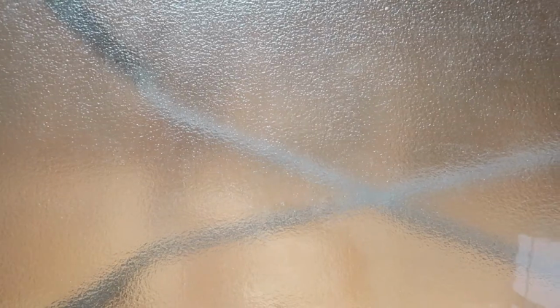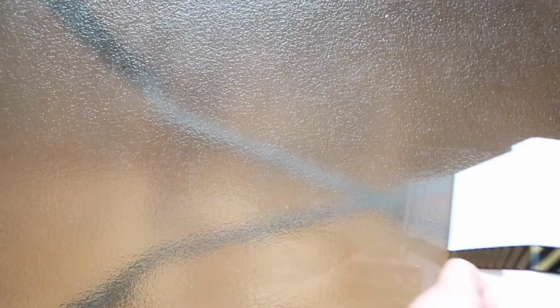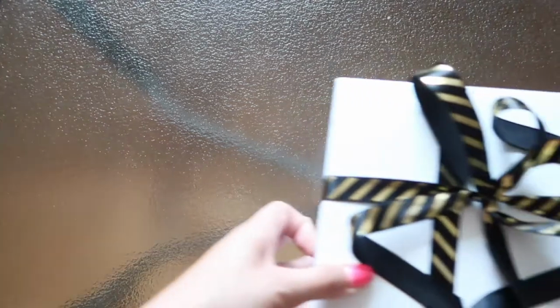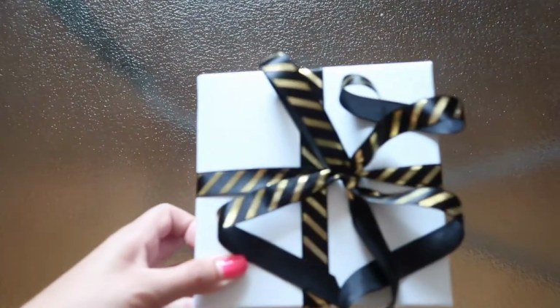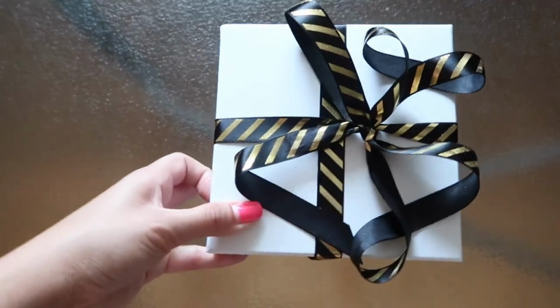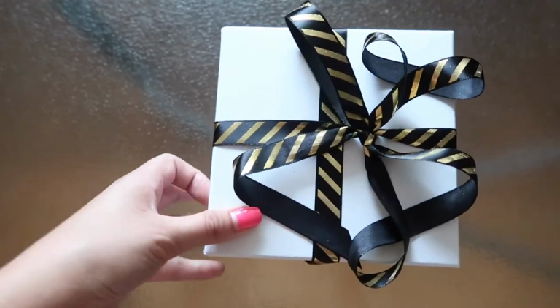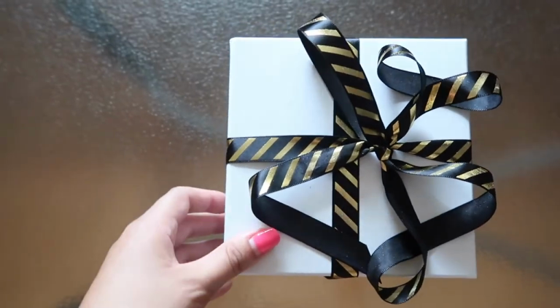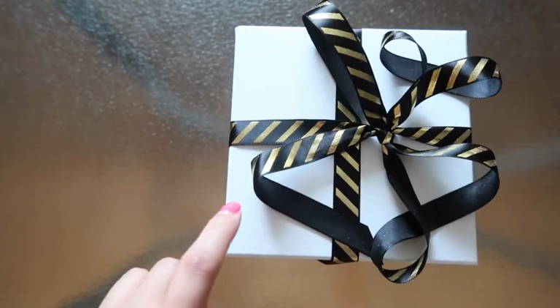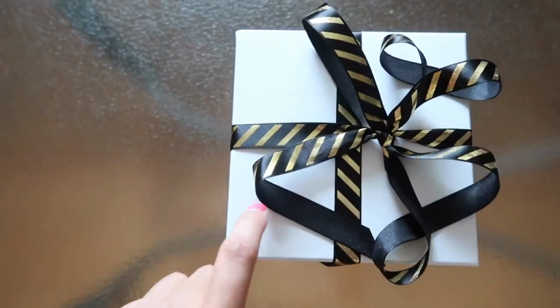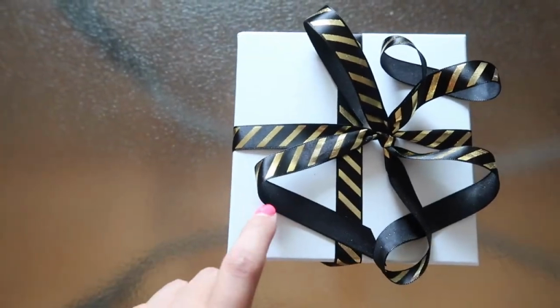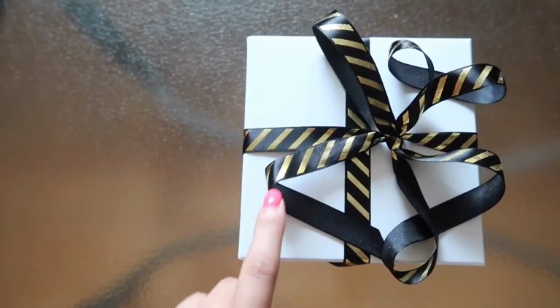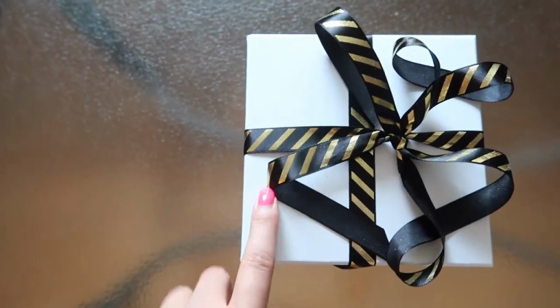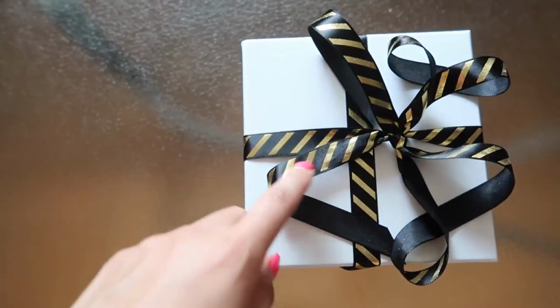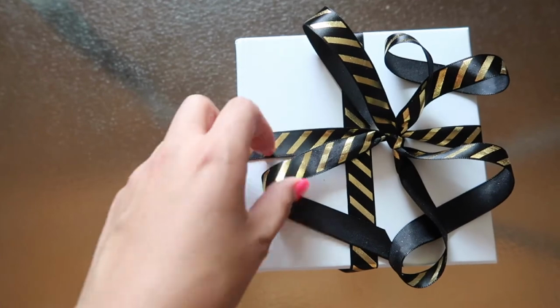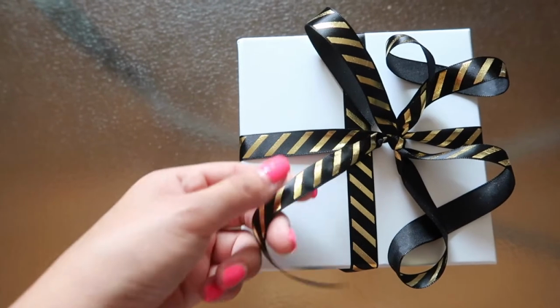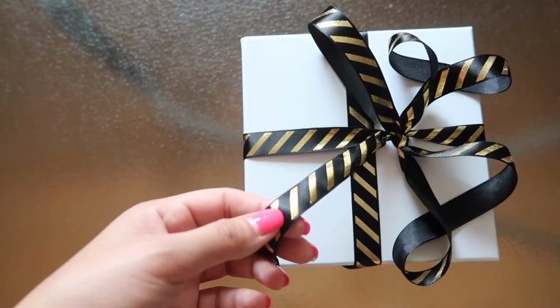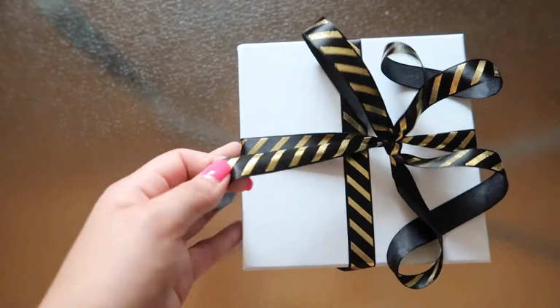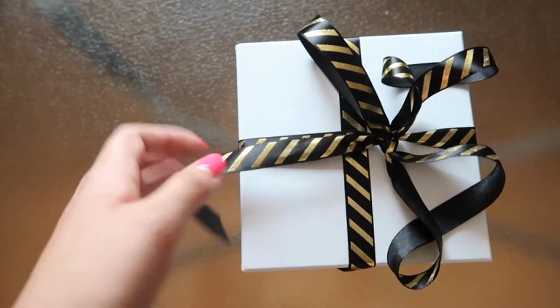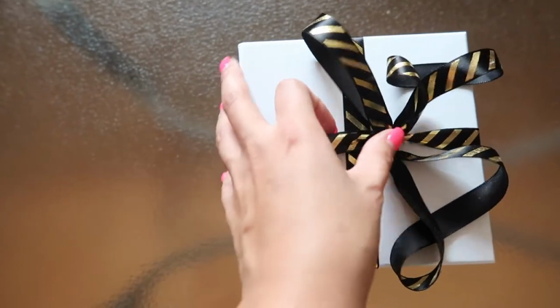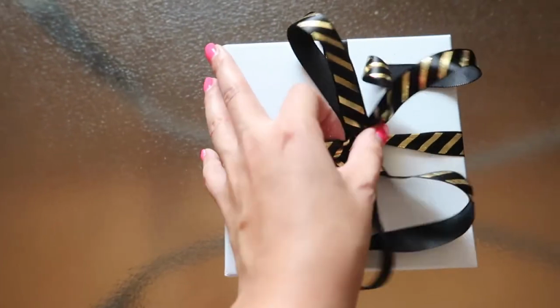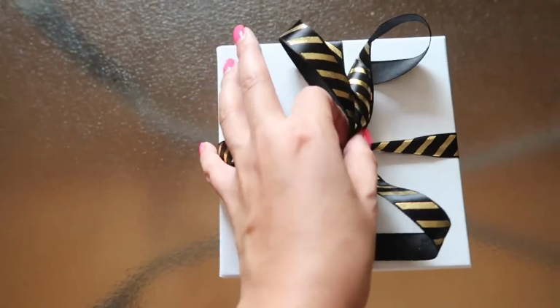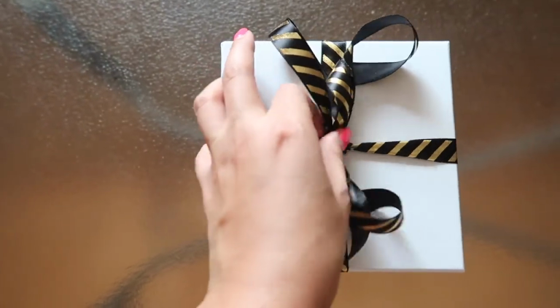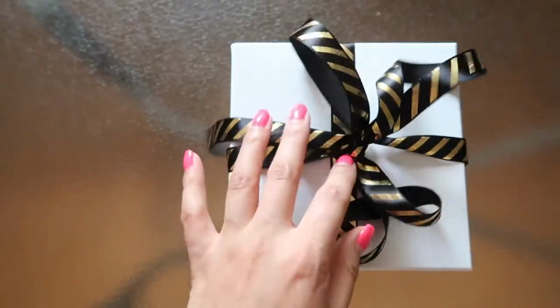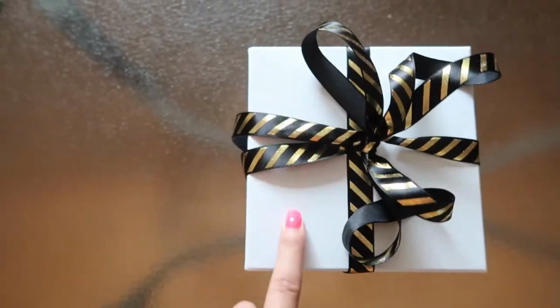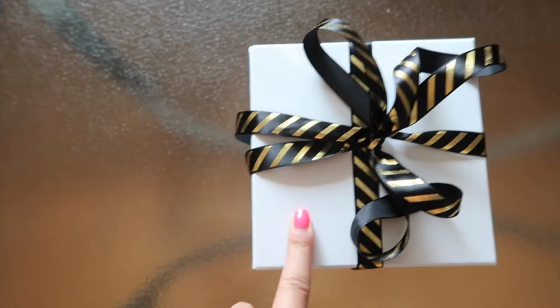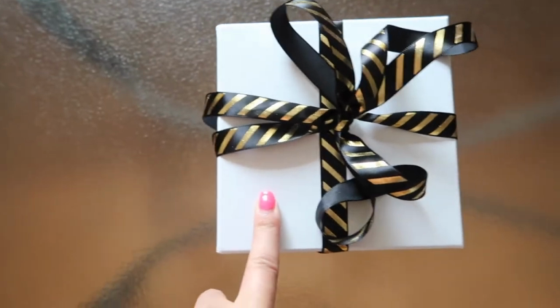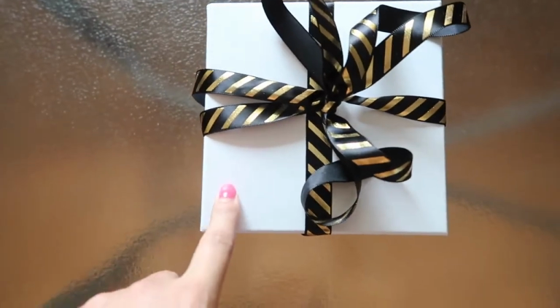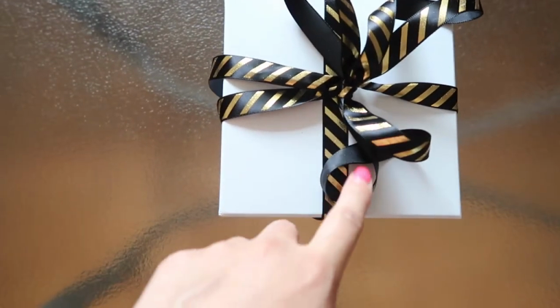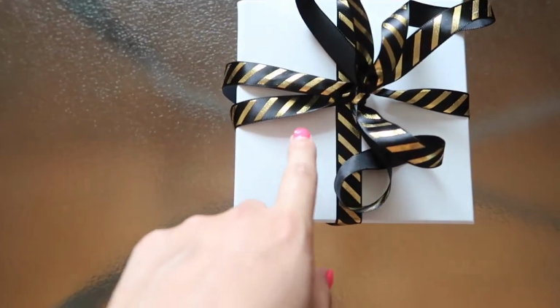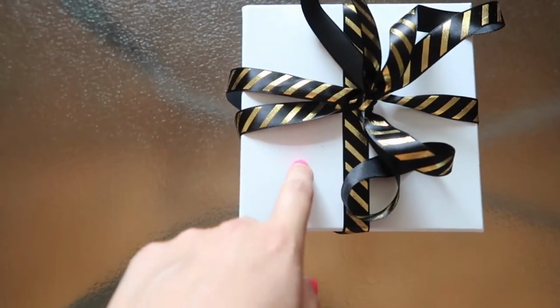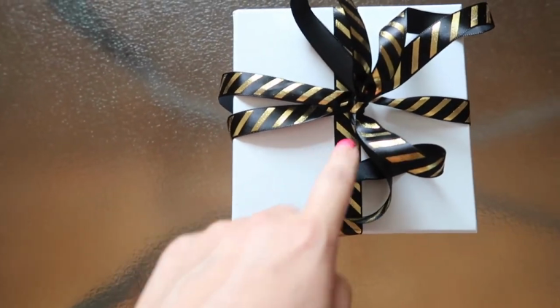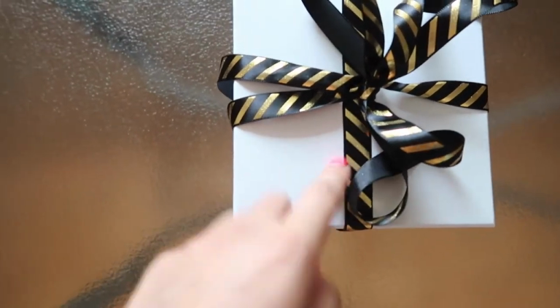This is the groomsman's box. I have white and black matte boxes, and then I have white and gold ribbon, and also this black and gold ribbon. On the black boxes, we're doing white and gold, and then on the white boxes, we're doing black and gold.